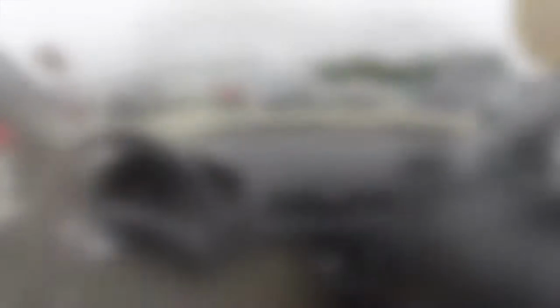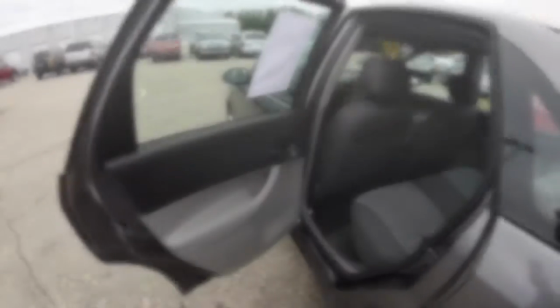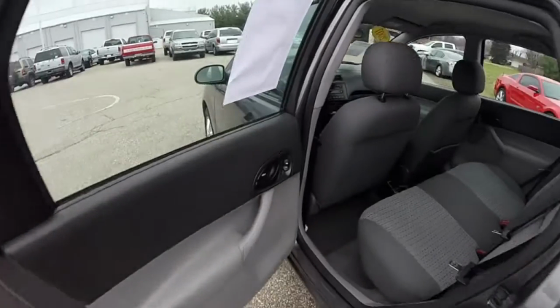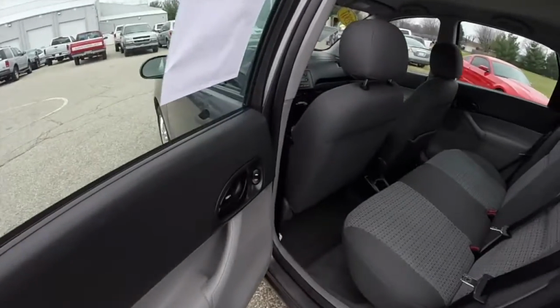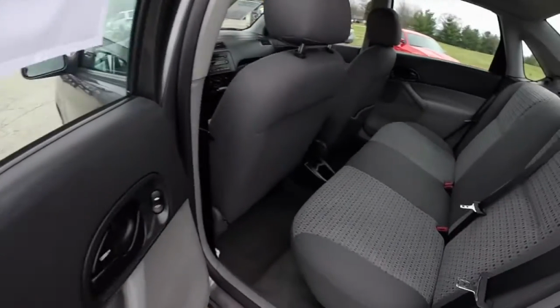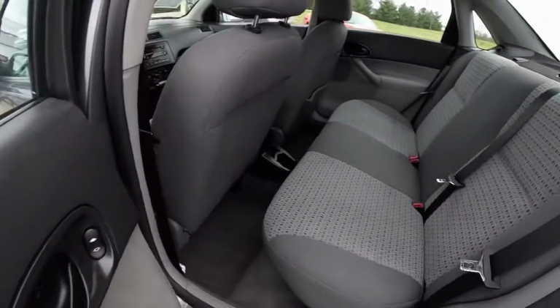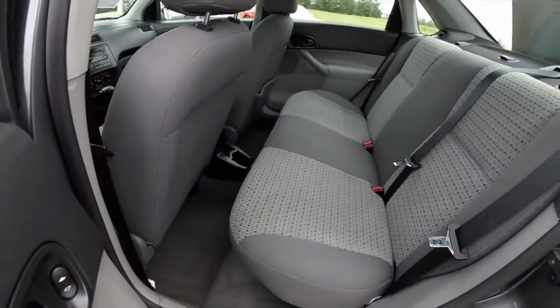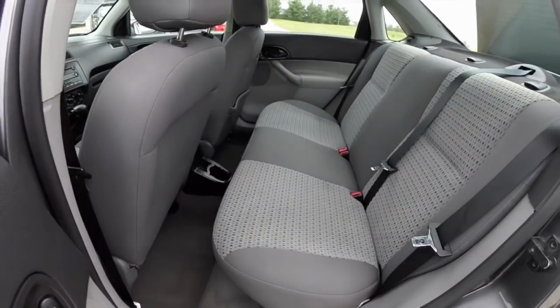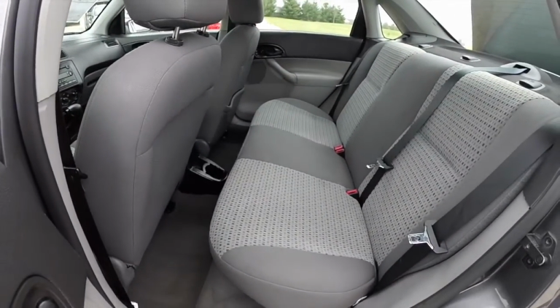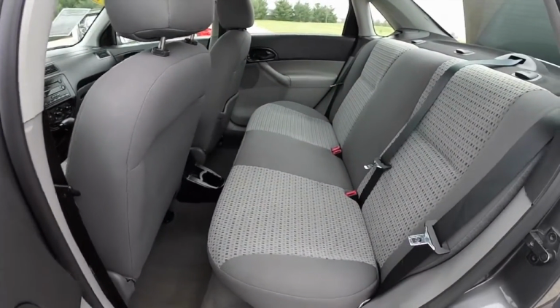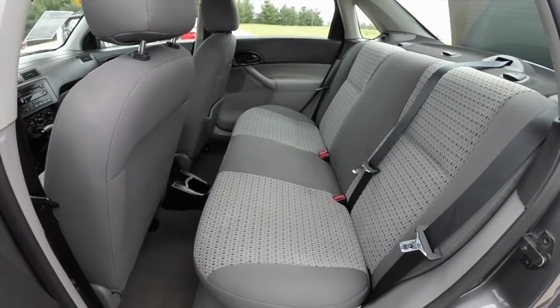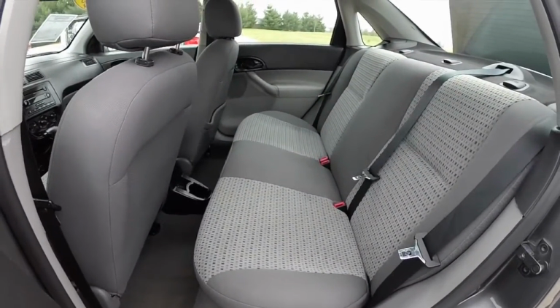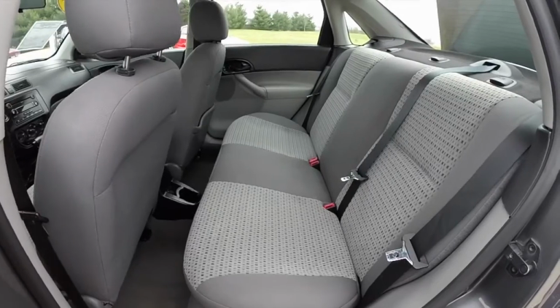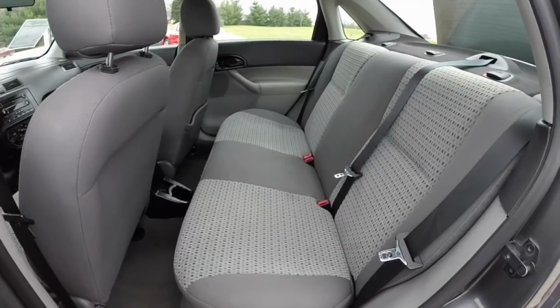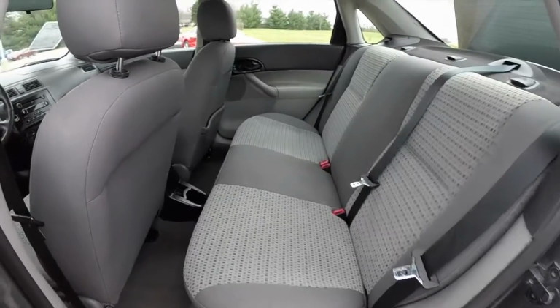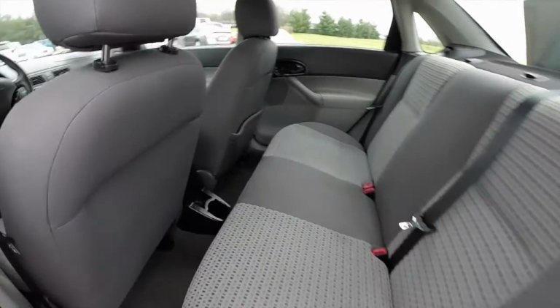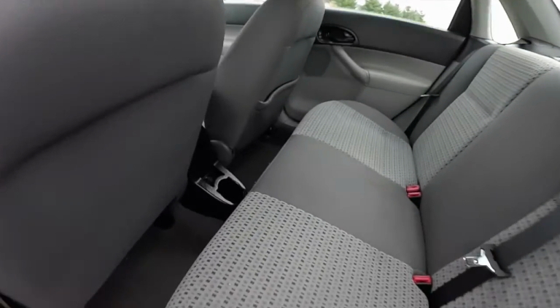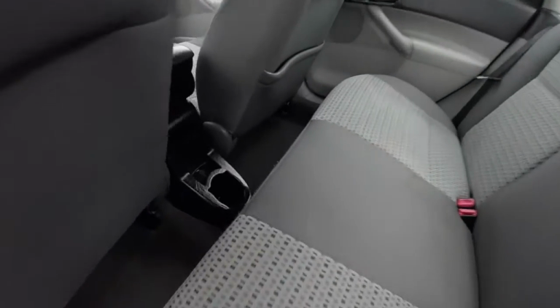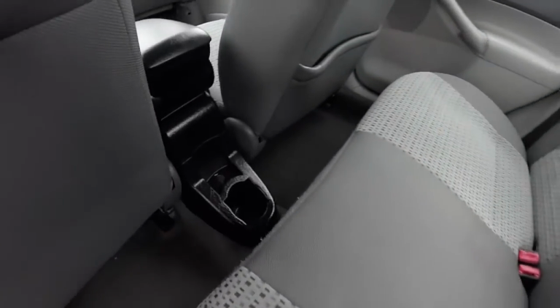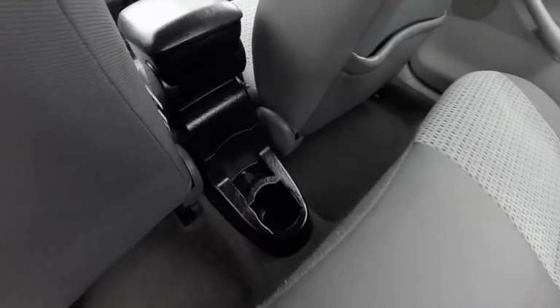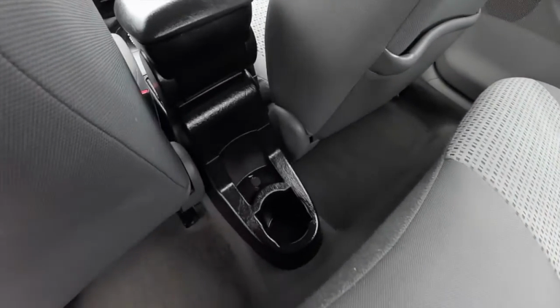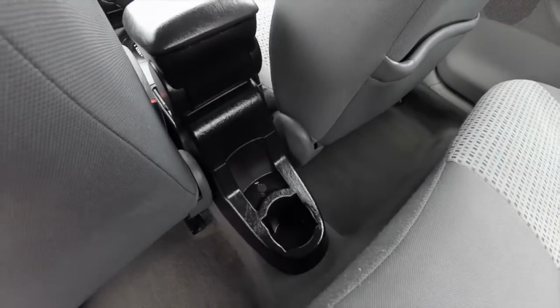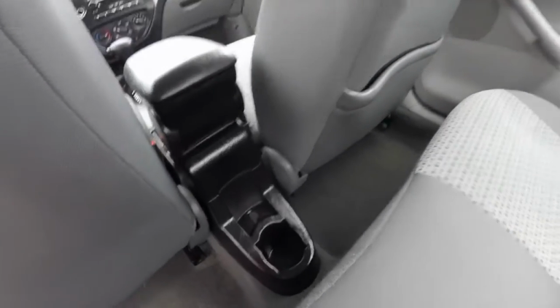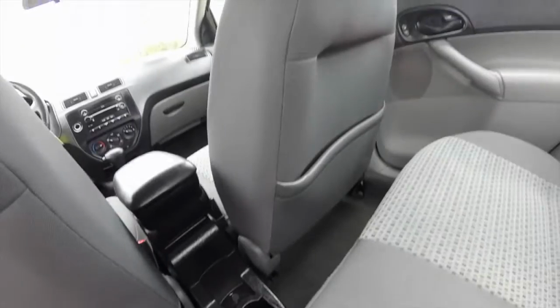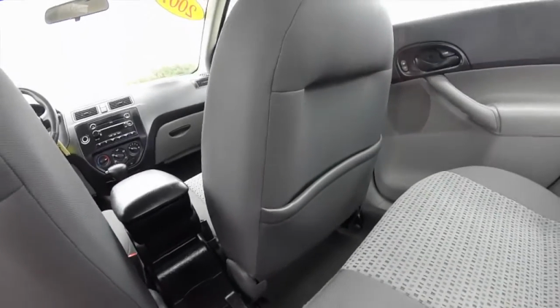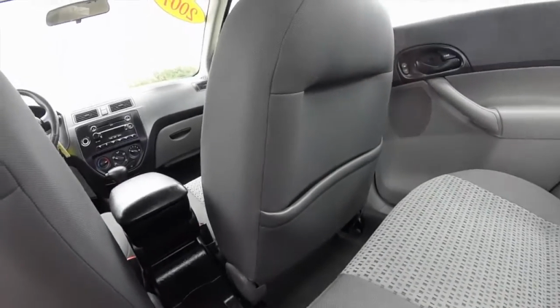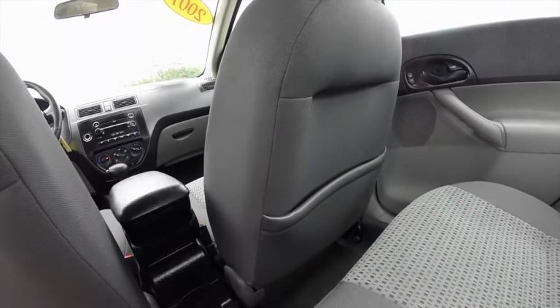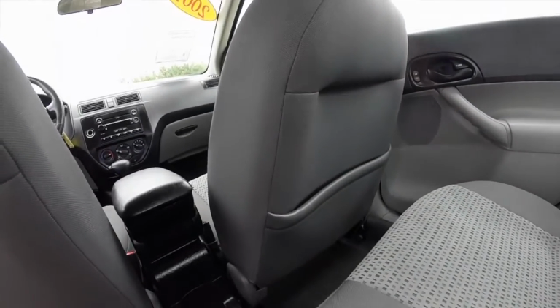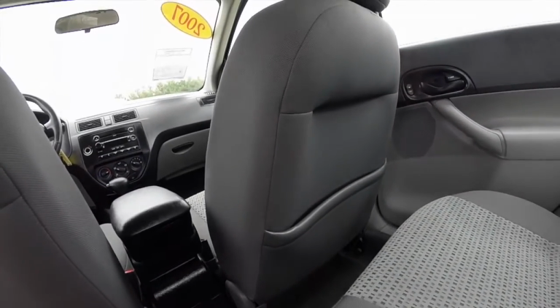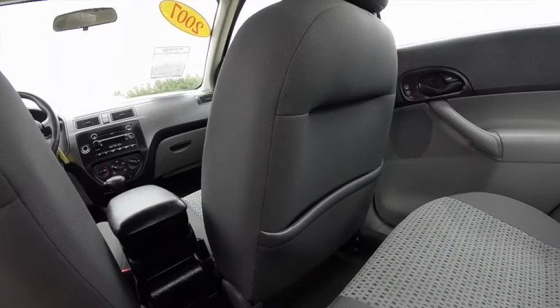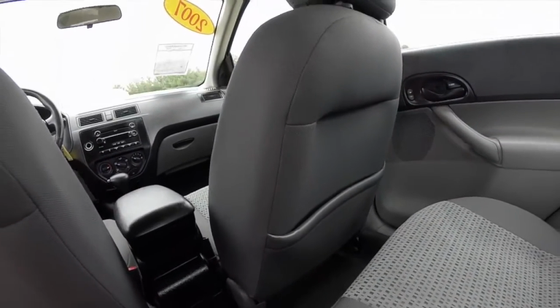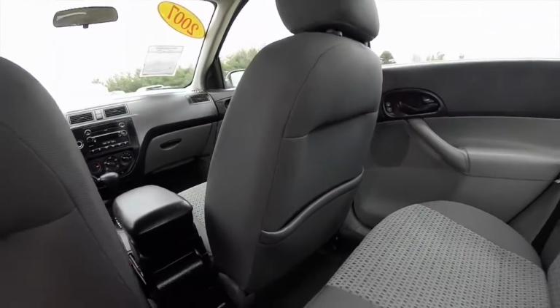Taking a look at the rear seat — it does seat three across with 60/40 split folding seat backs, a rear passenger cup holder, and a seat back map pocket located in the back of the passenger seat.